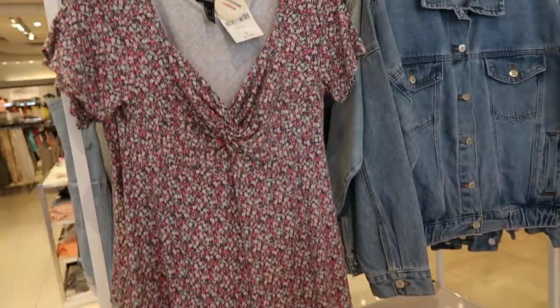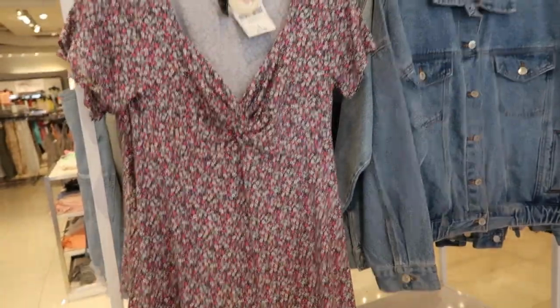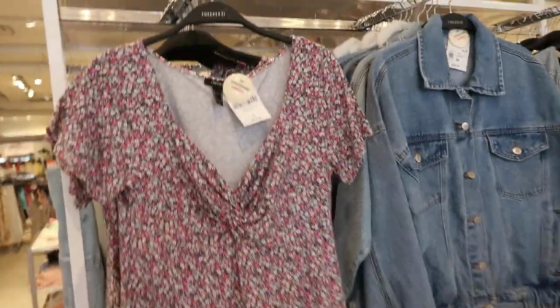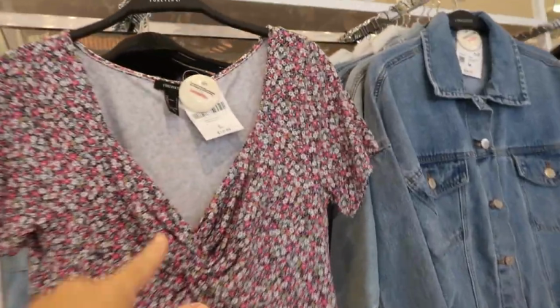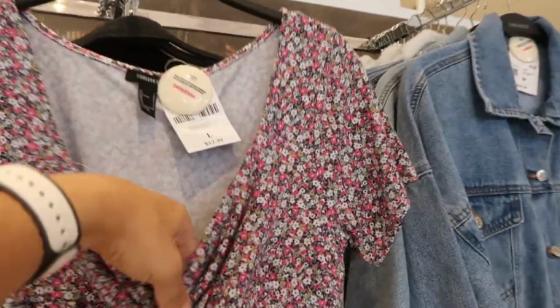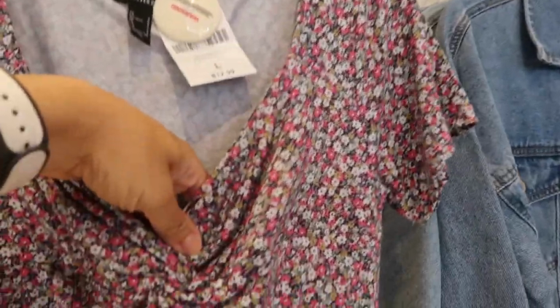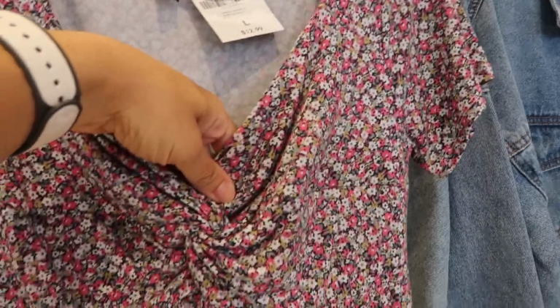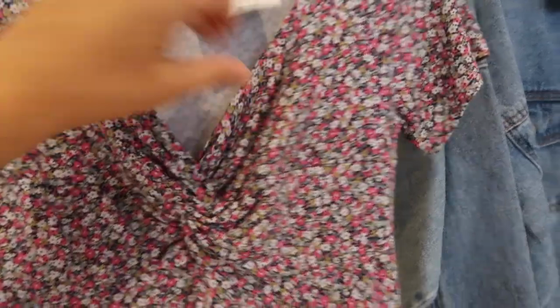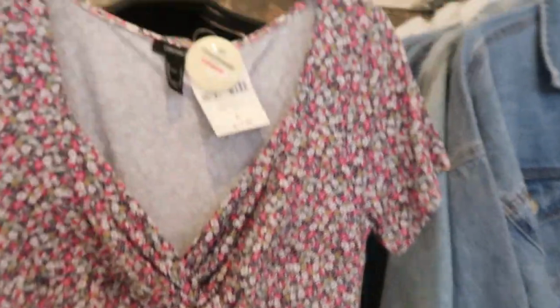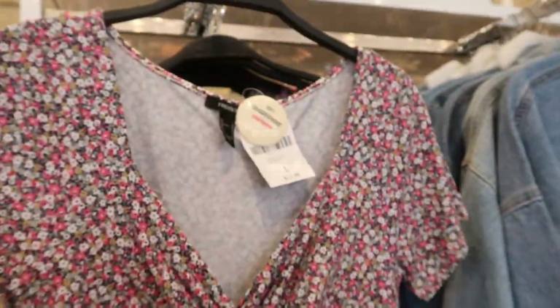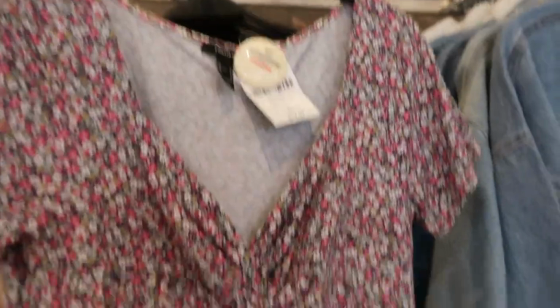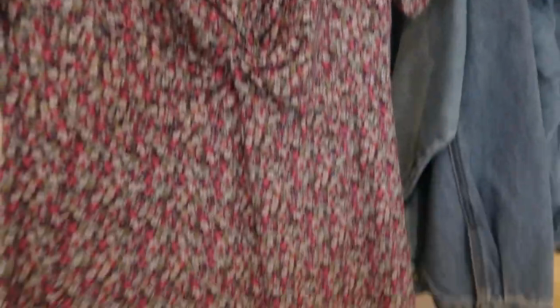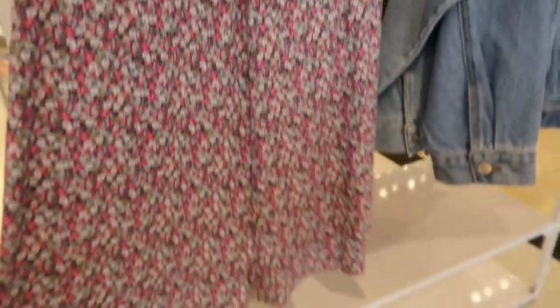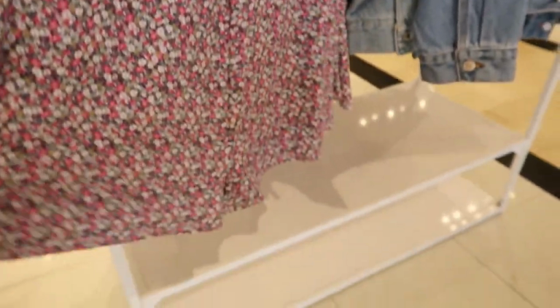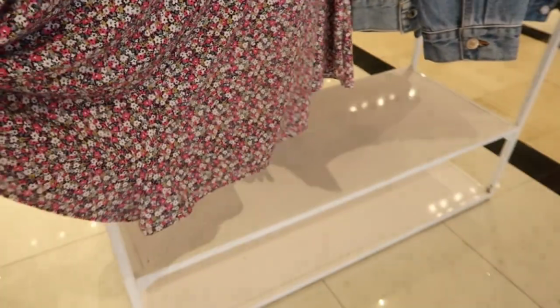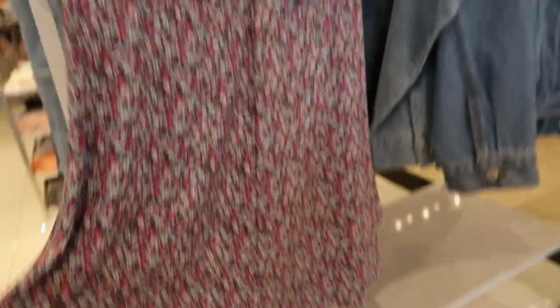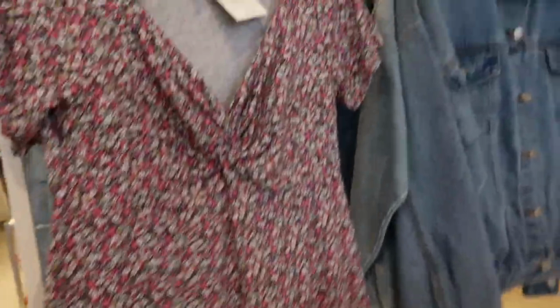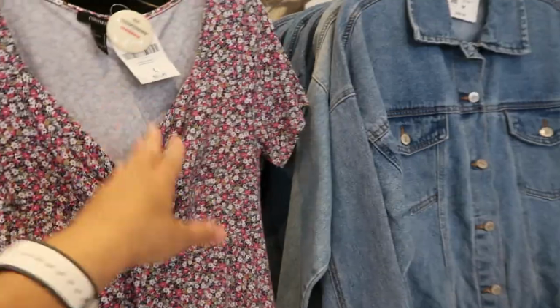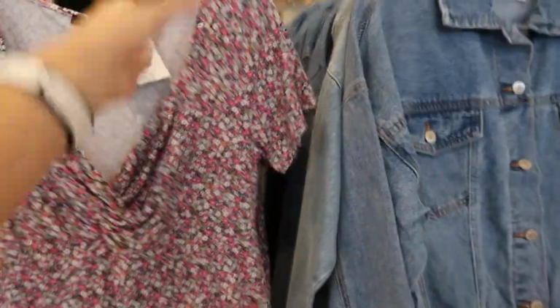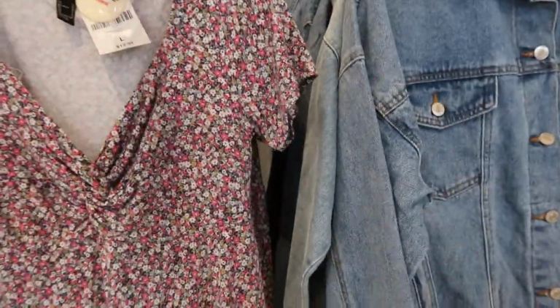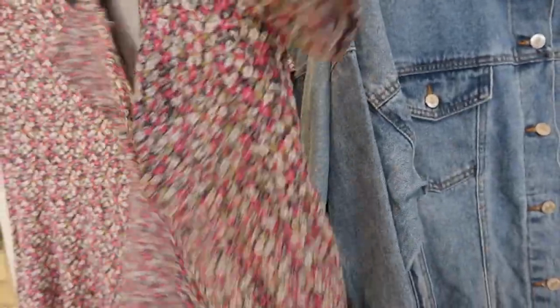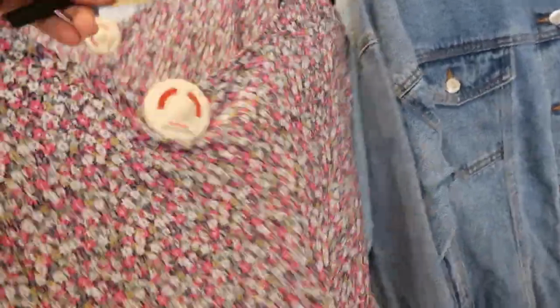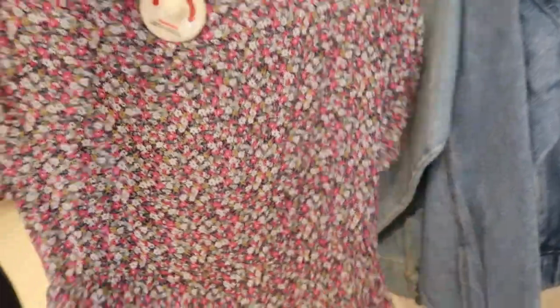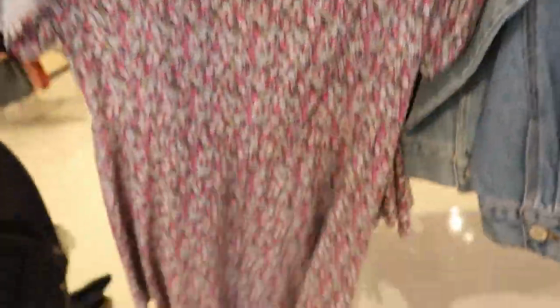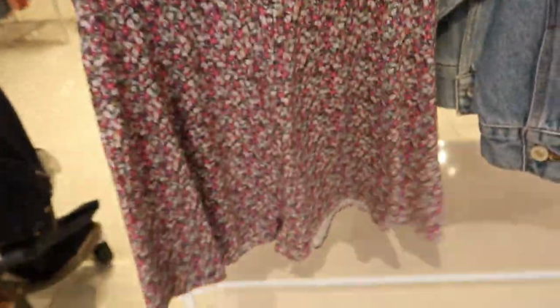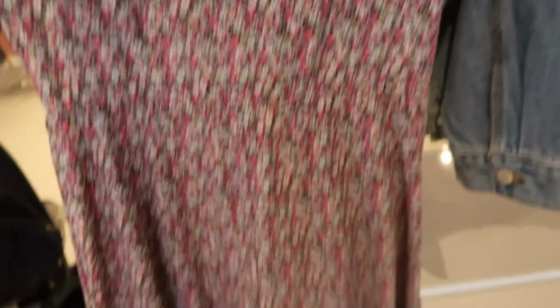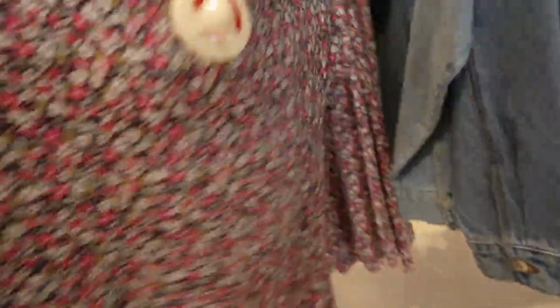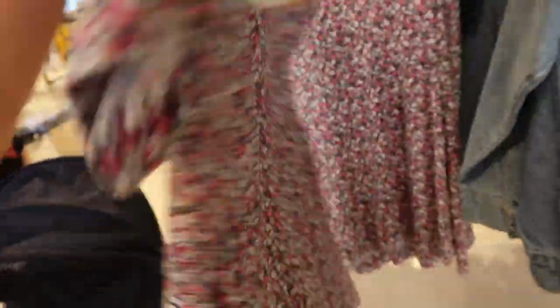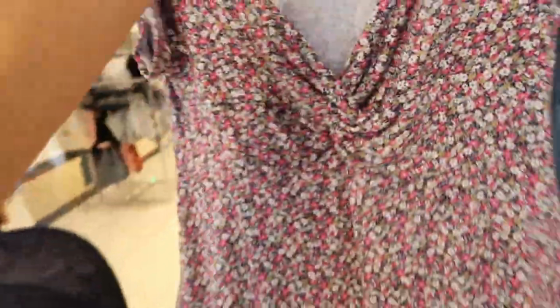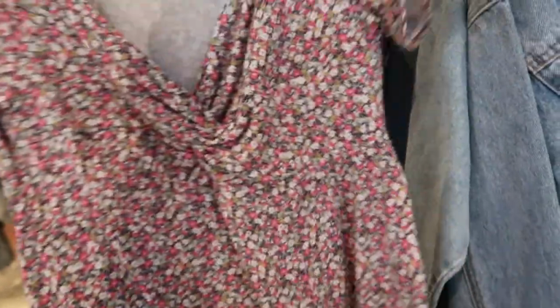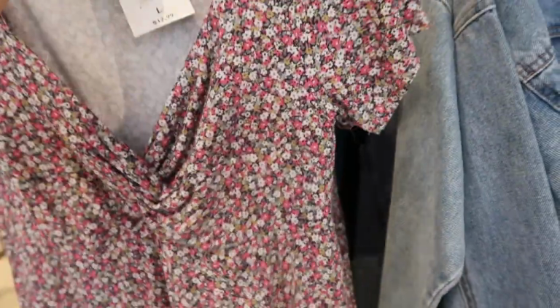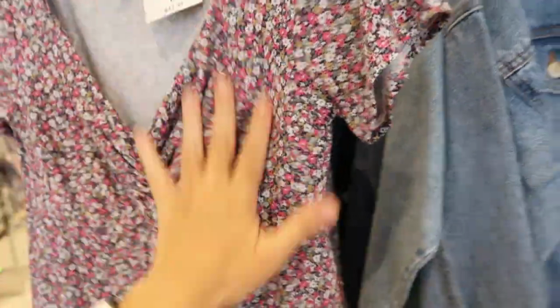Little twist front detail on the top and then it's kind of flowy with the shorts. The style of this reminds me of a Show Me Your MuMu piece but that's so good for the price.